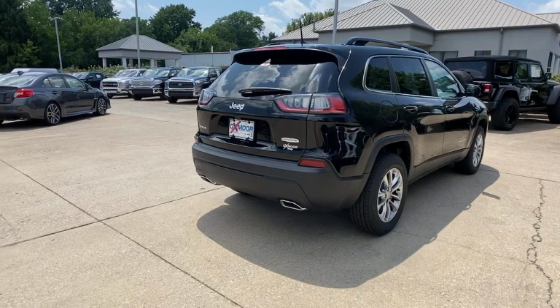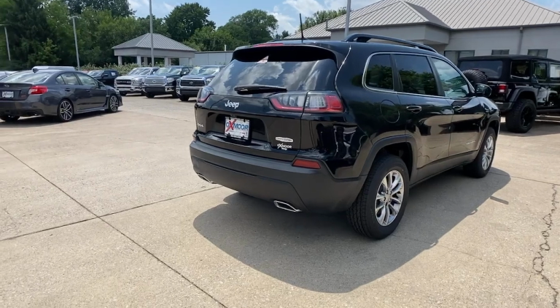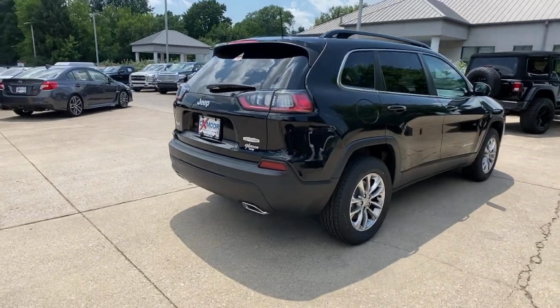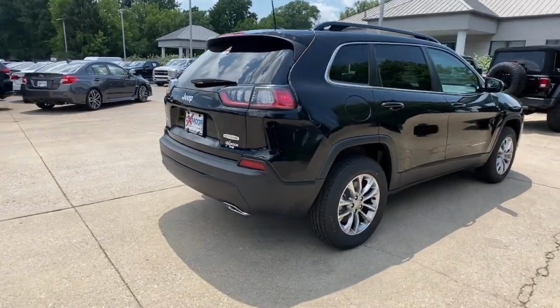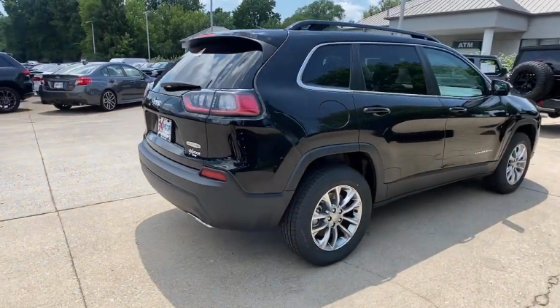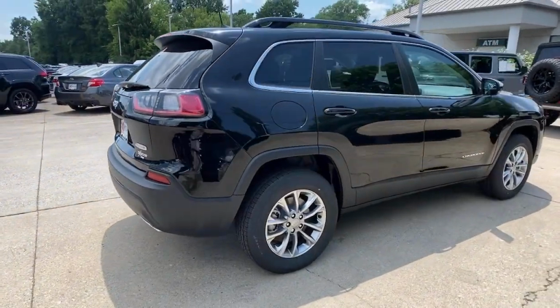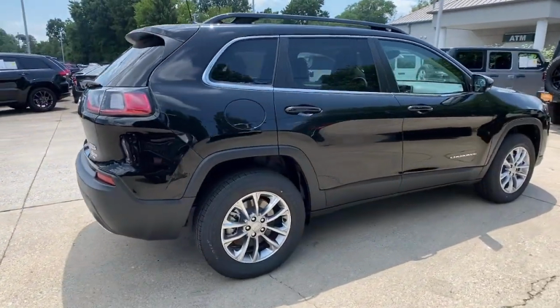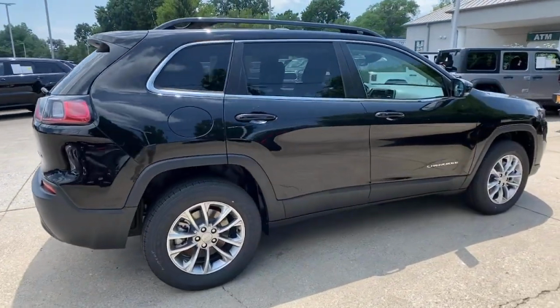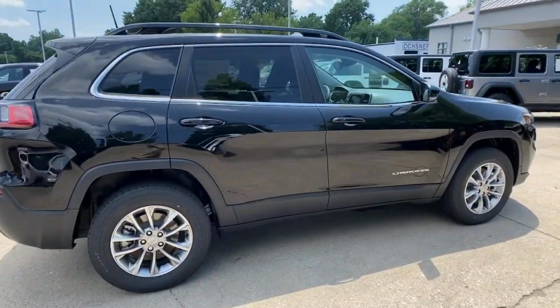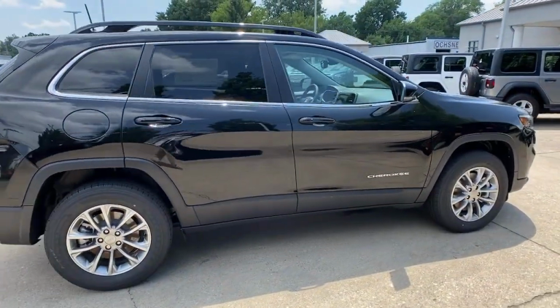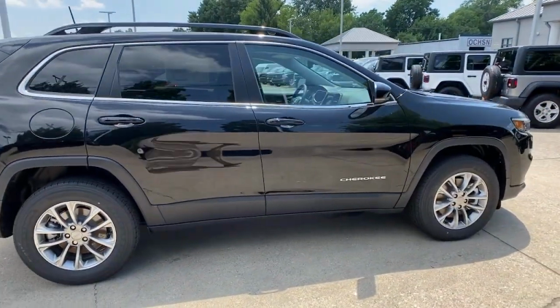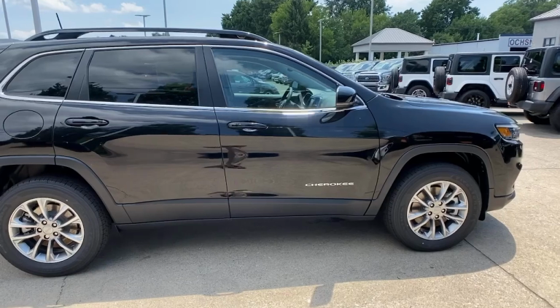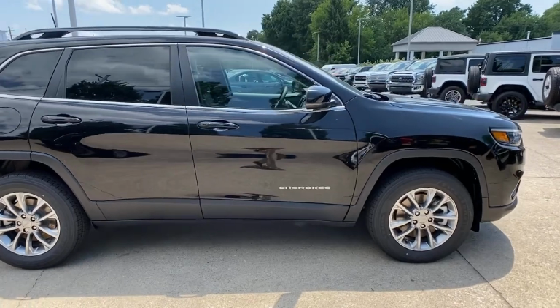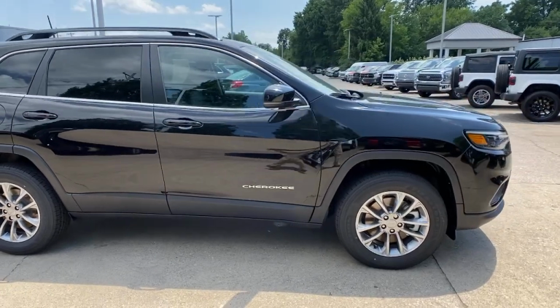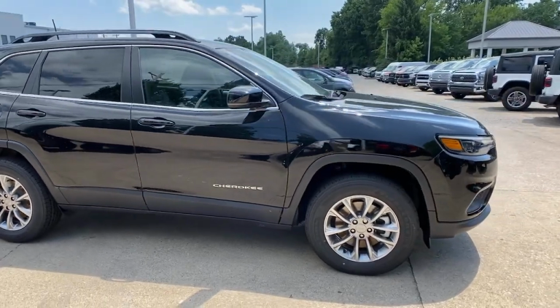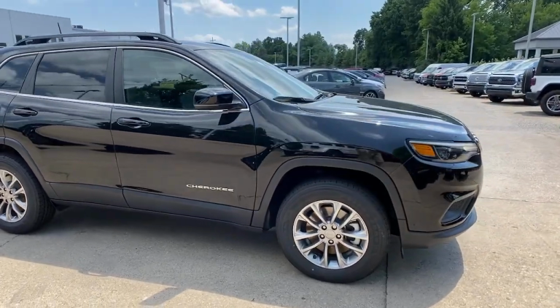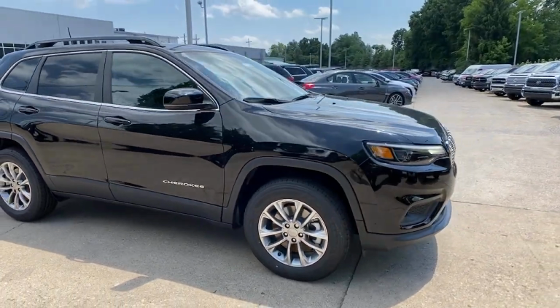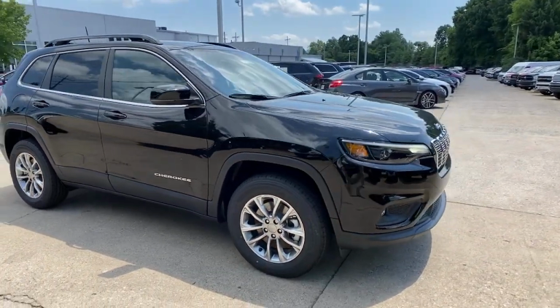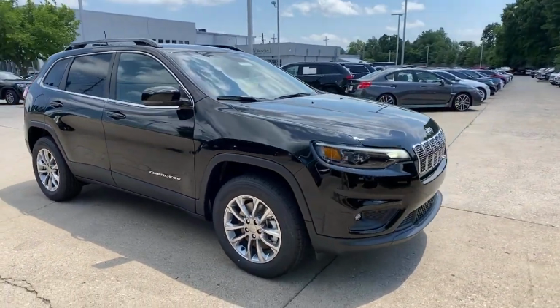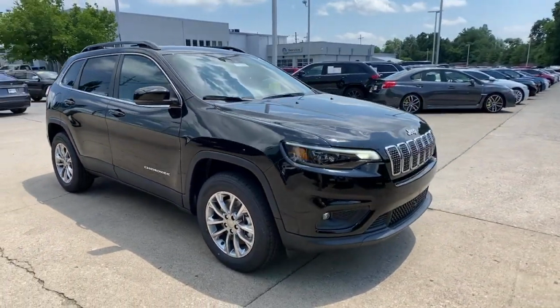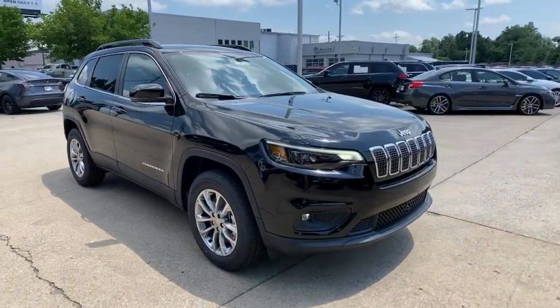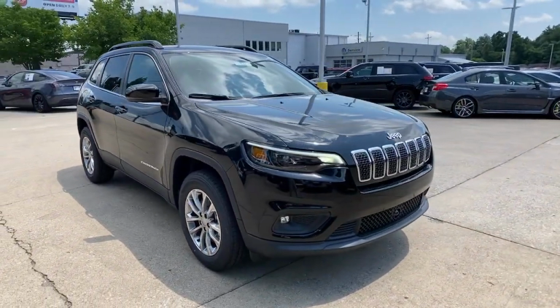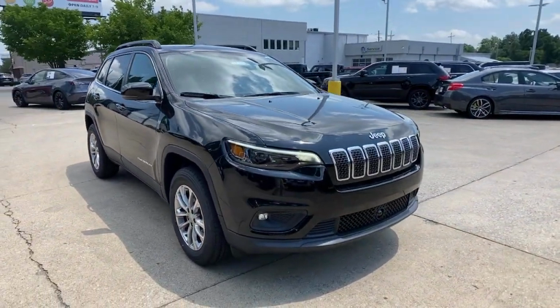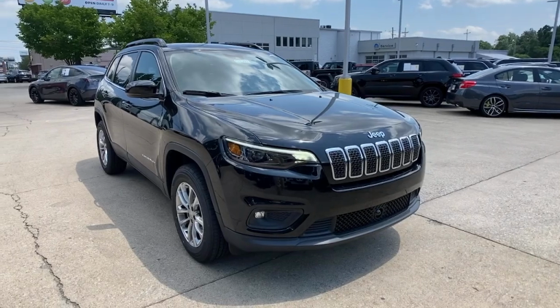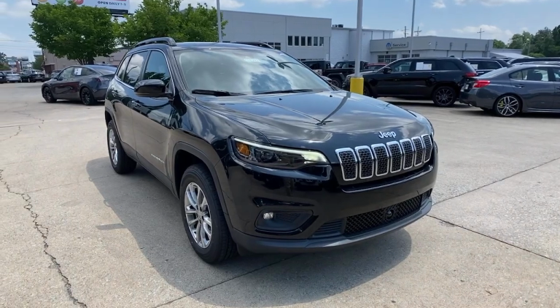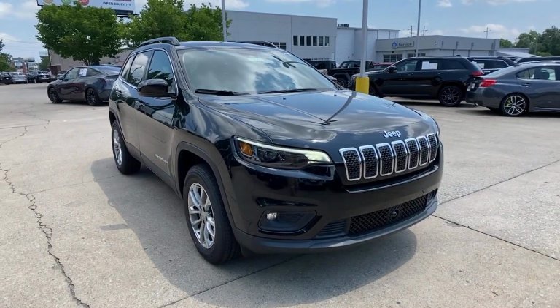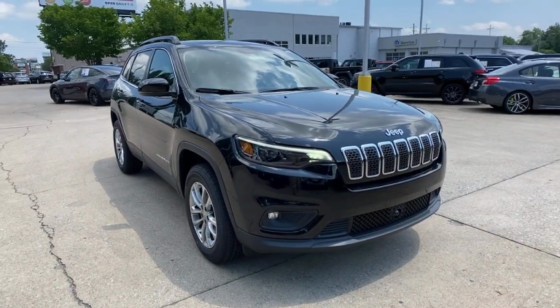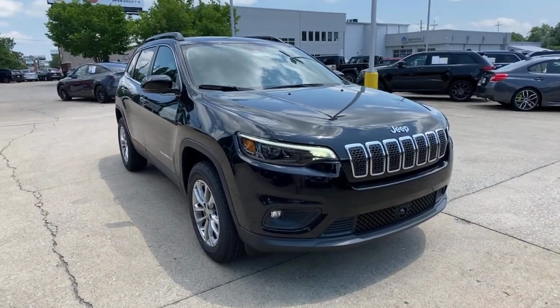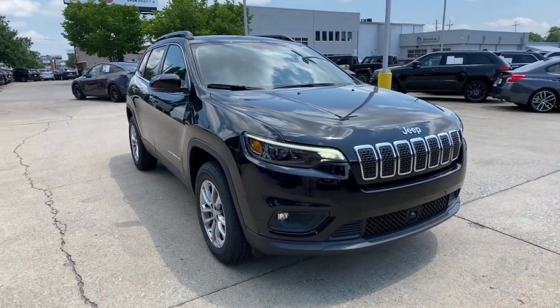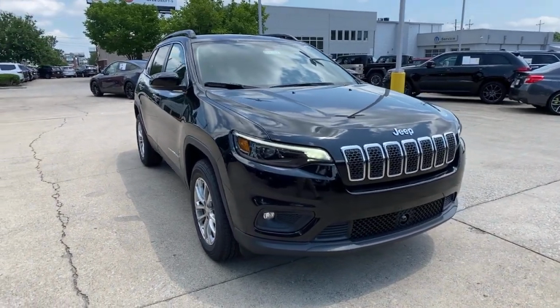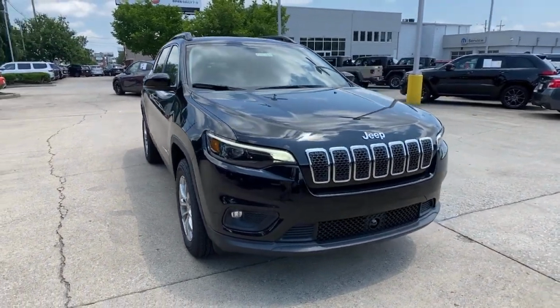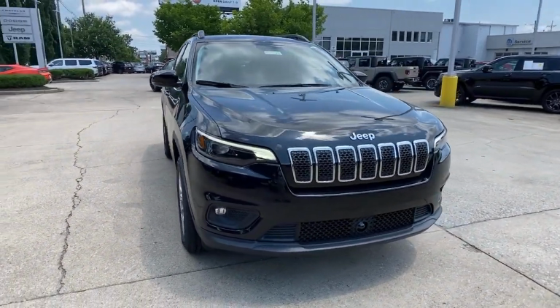Go home happy with the 2022 Jeep Cherokee. The Cherokee delivers refined comfort, state-of-the-art technology to keep you safe, connected, and entertained, ample cargo capacity, and rugged all-terrain capability.